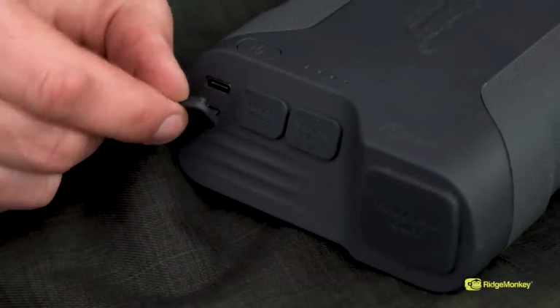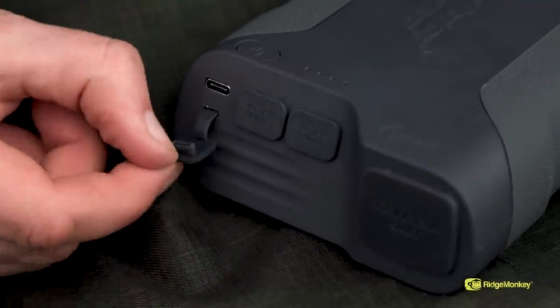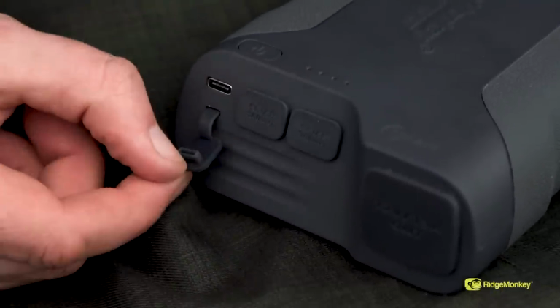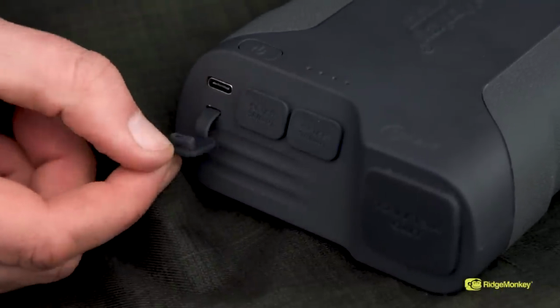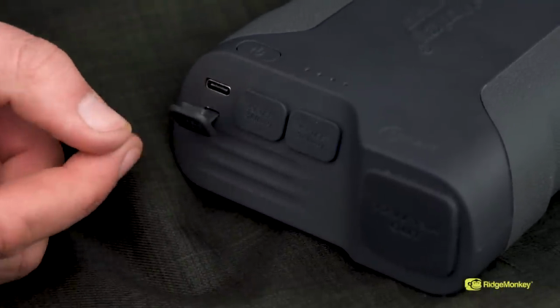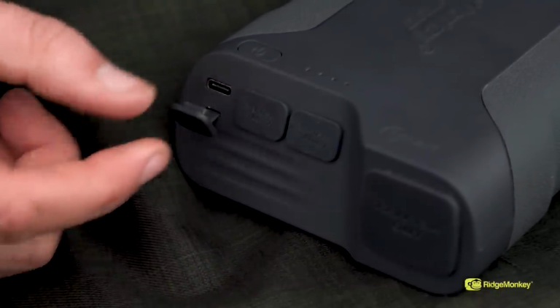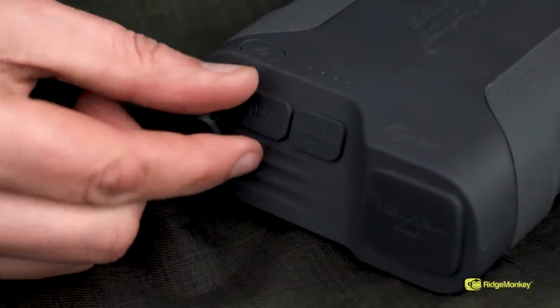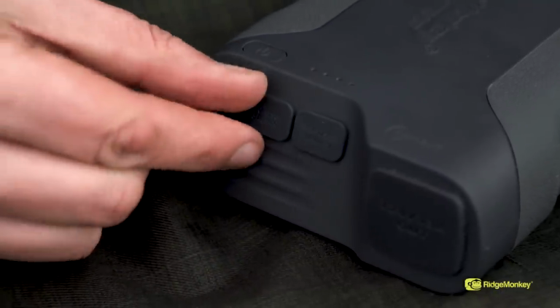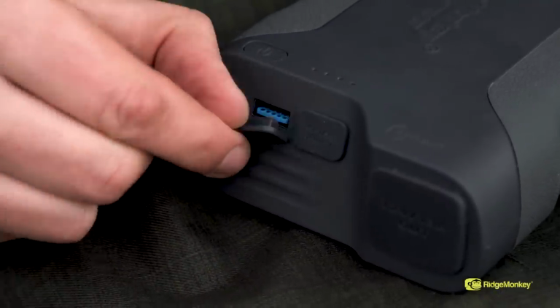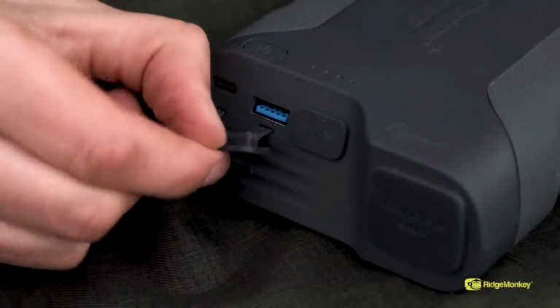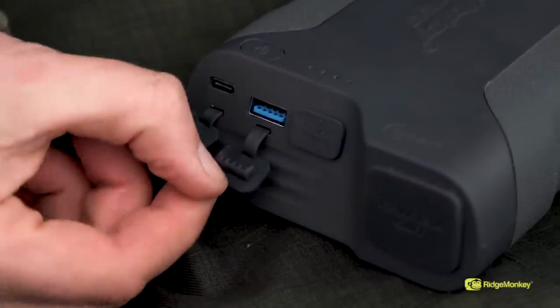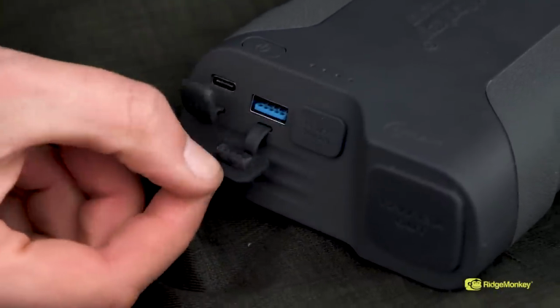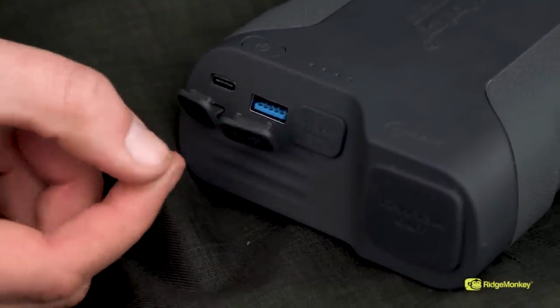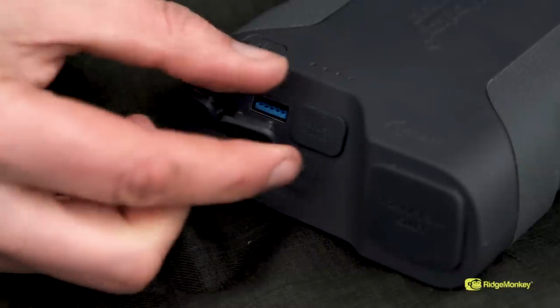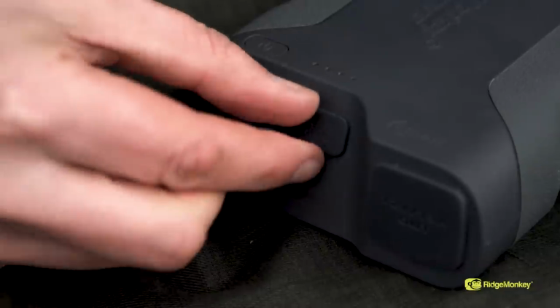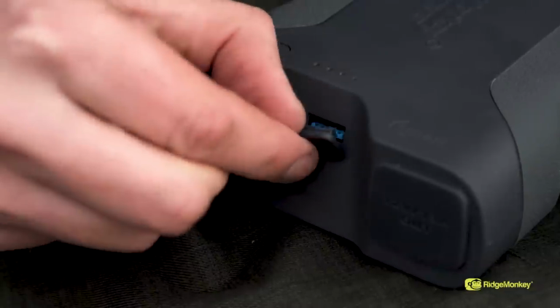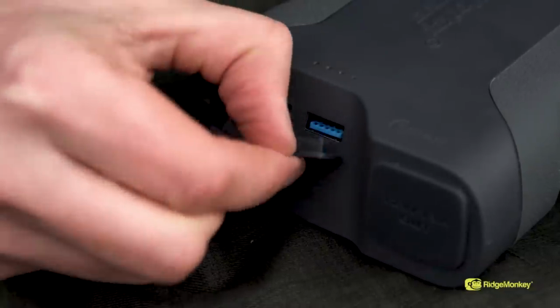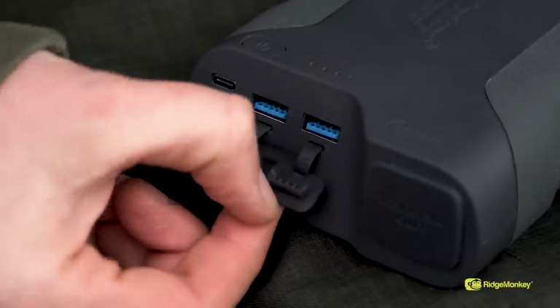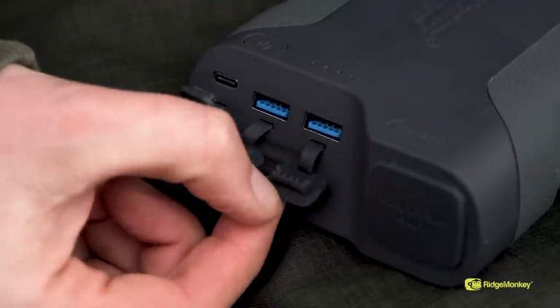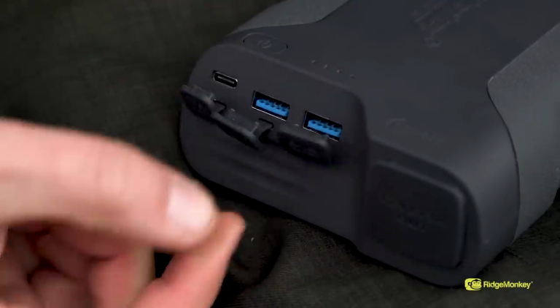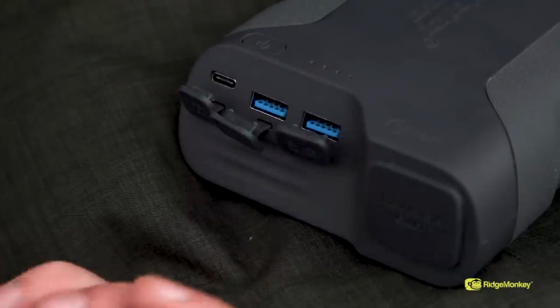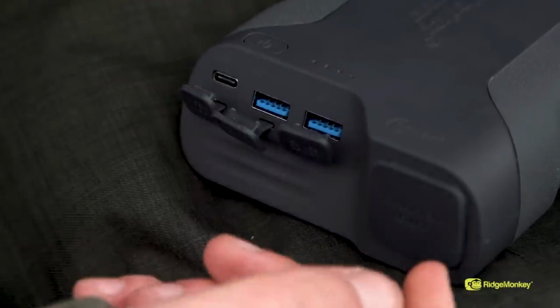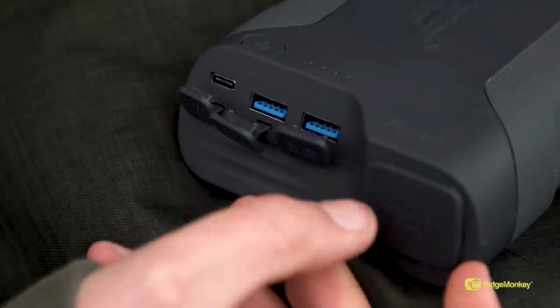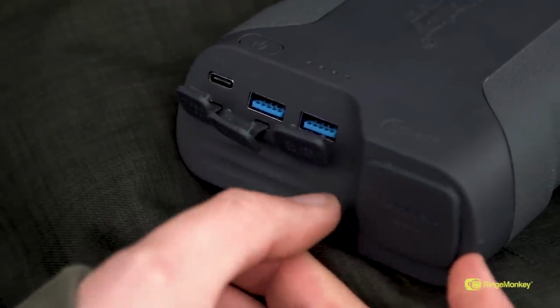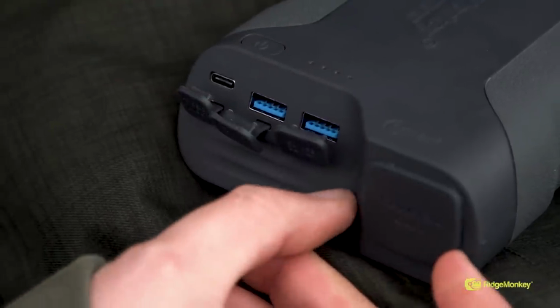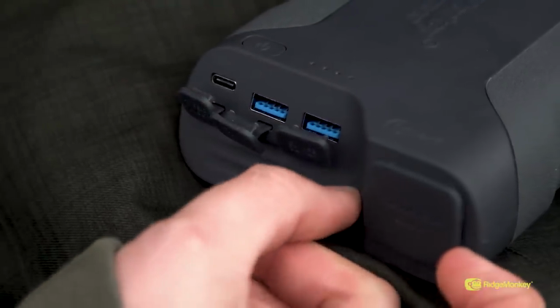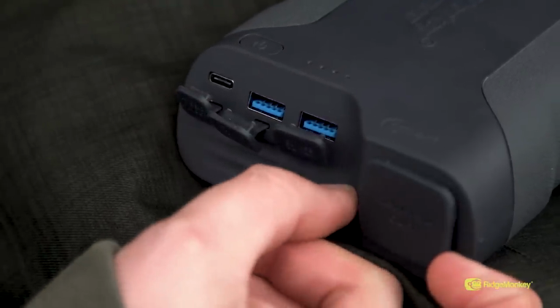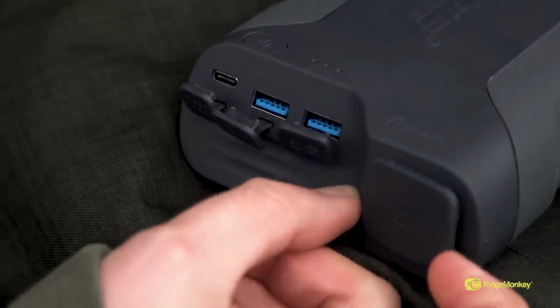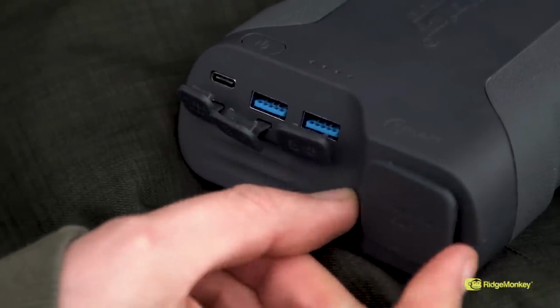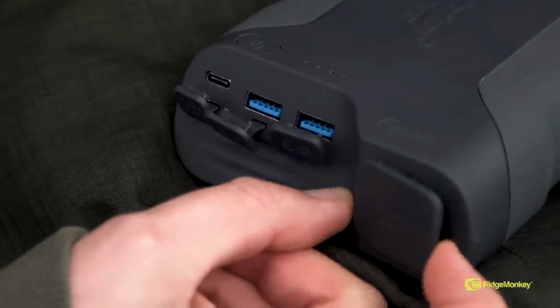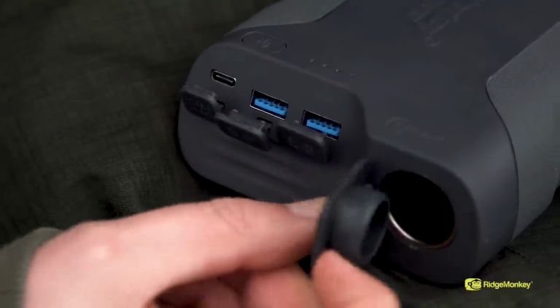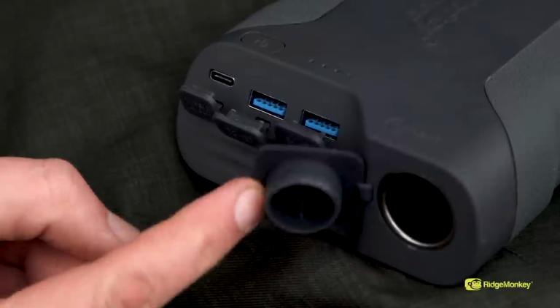Alongside the new USB-C port, the Volt C-Smart also features three amp USB-A ports and the ever faithful 12 volt DC socket.